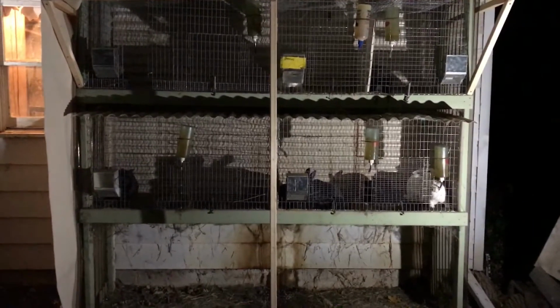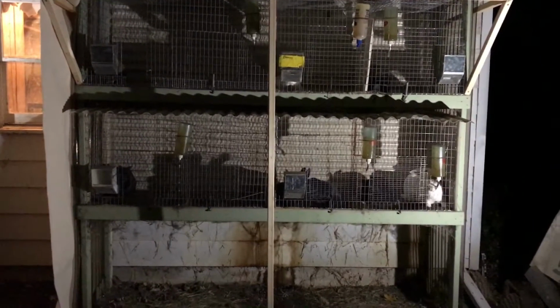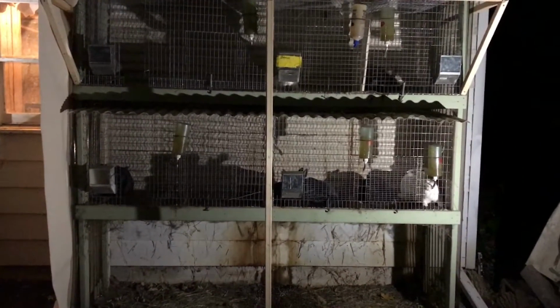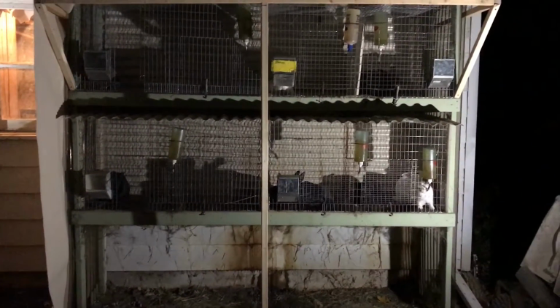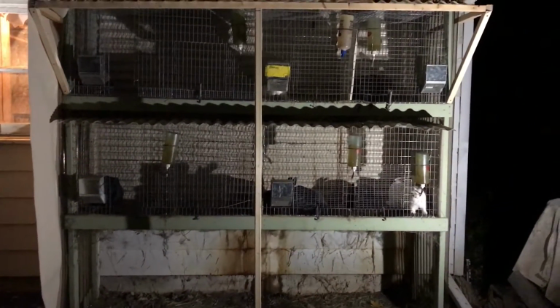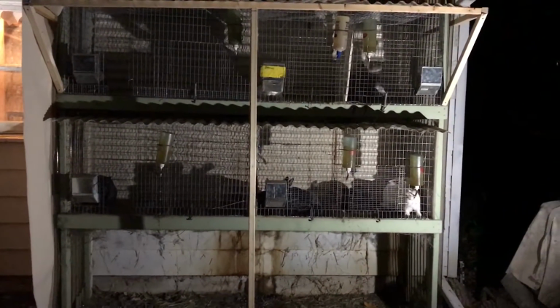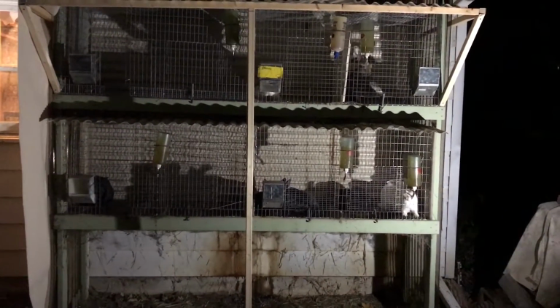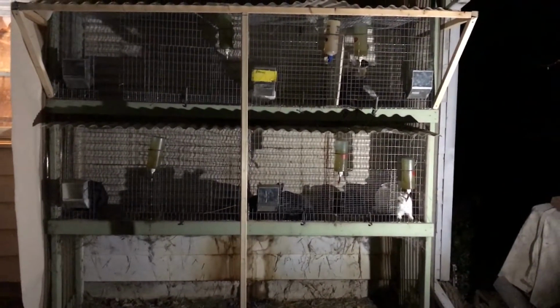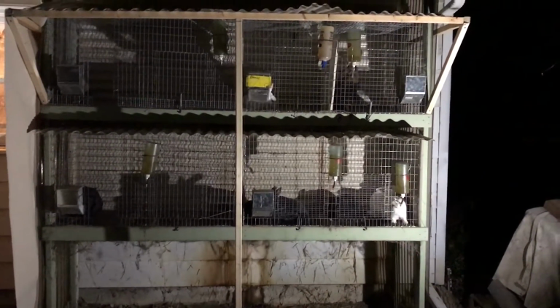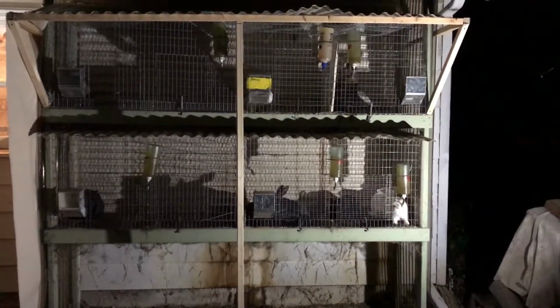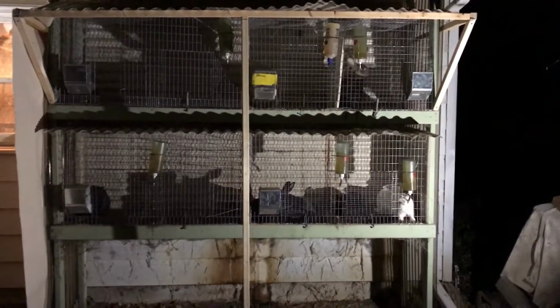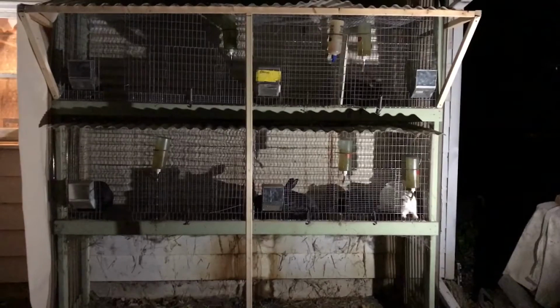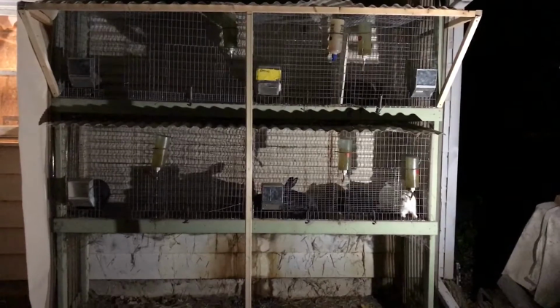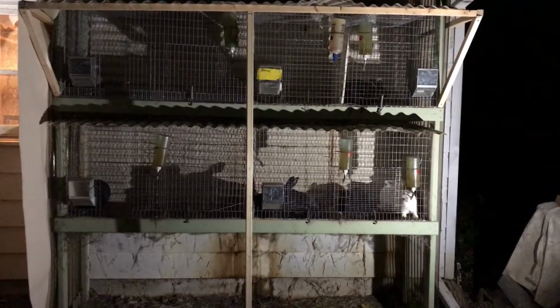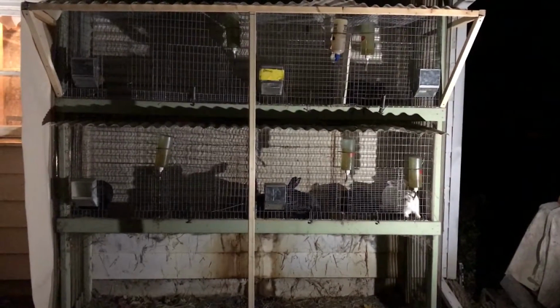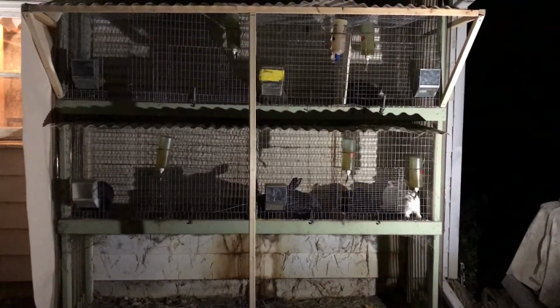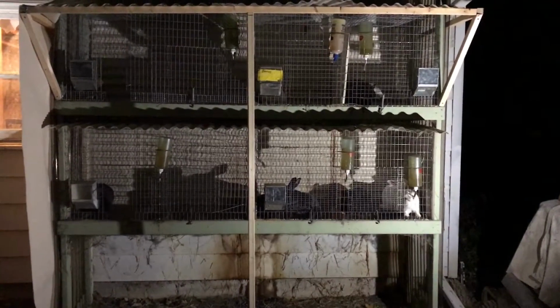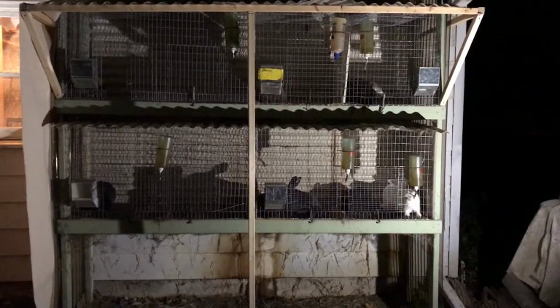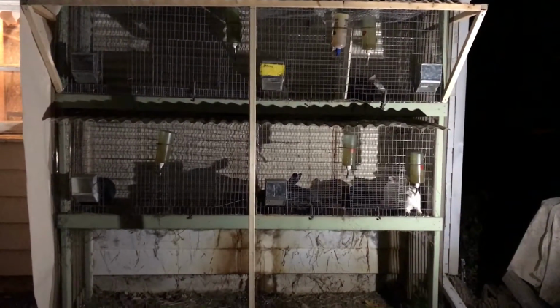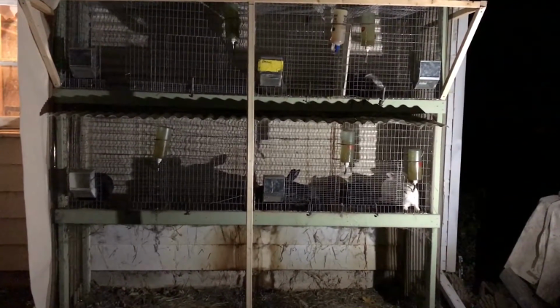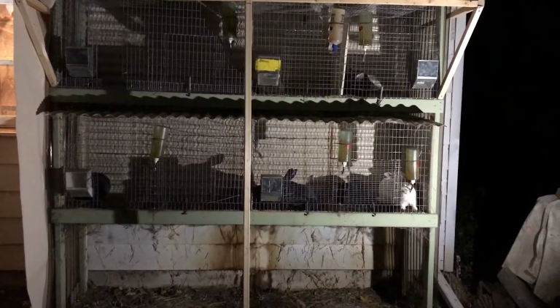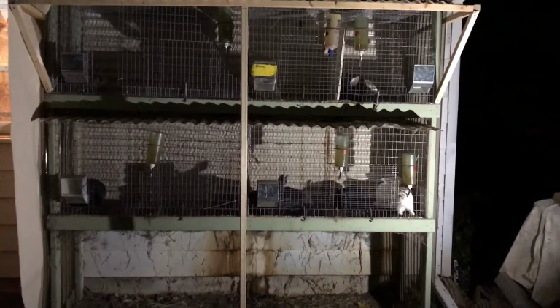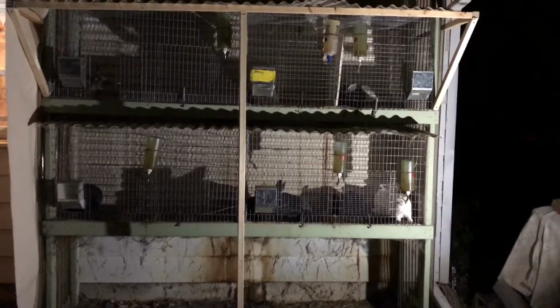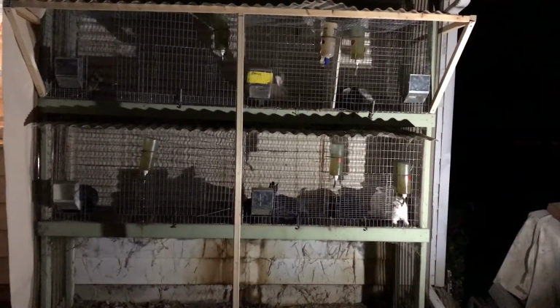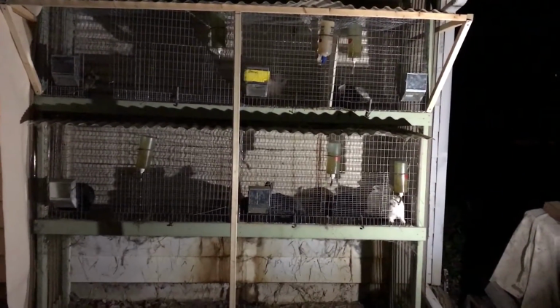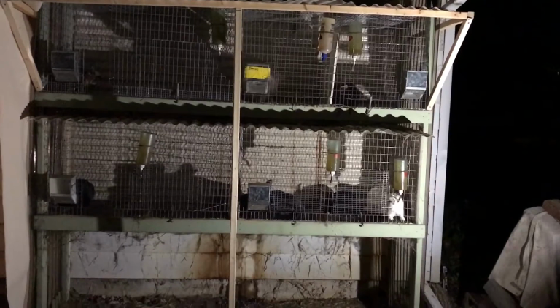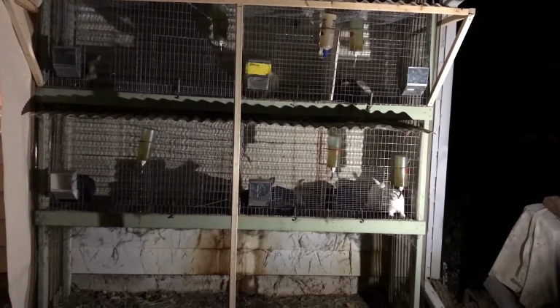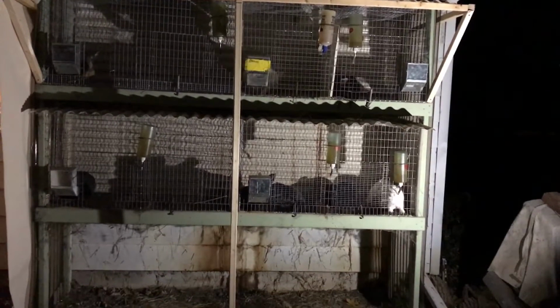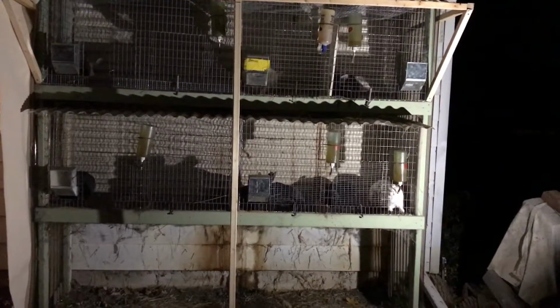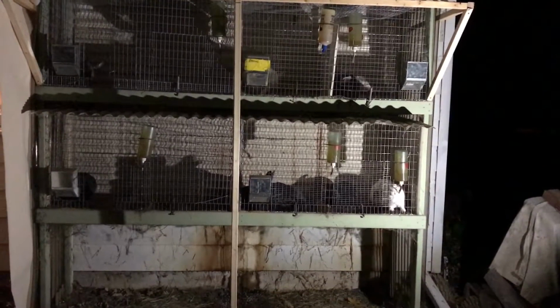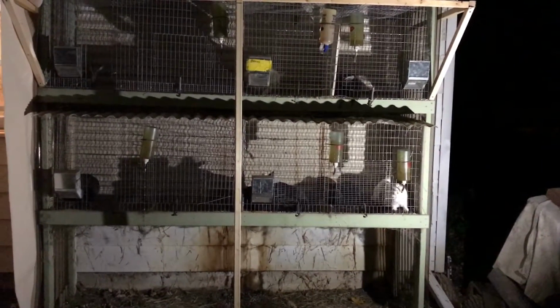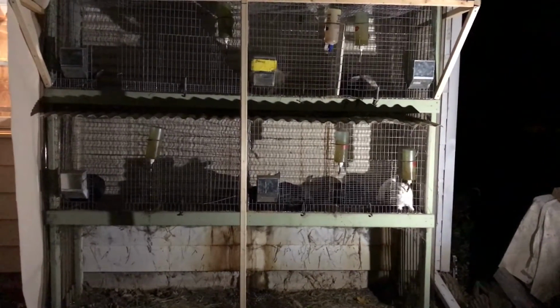I don't have any question that they can handle the winter as long as they're out of the wind and the rain or snow, but I'm going to try it this year with some heat lamps.